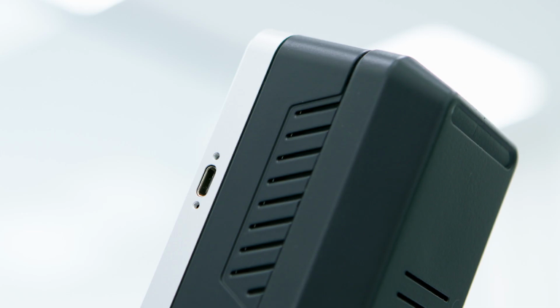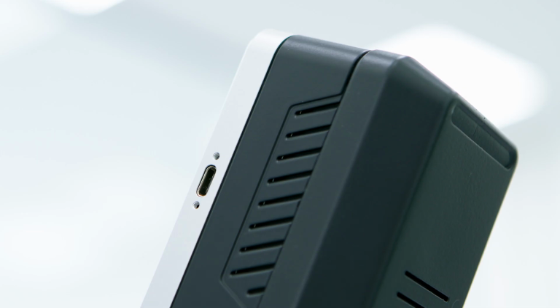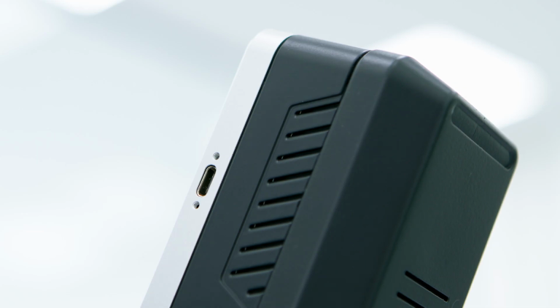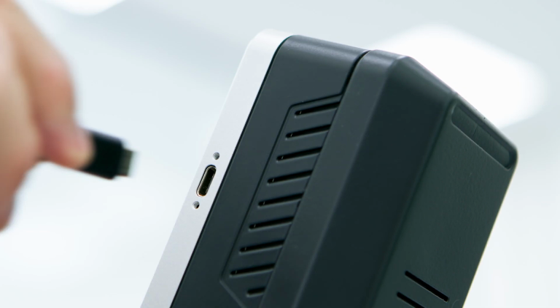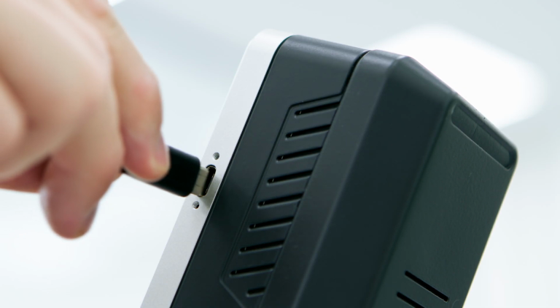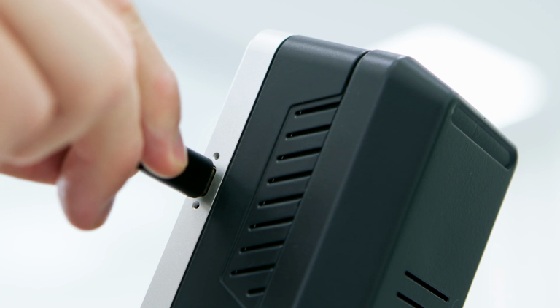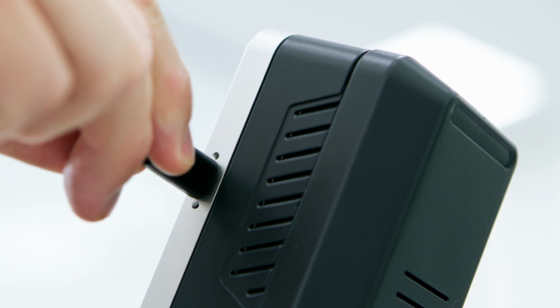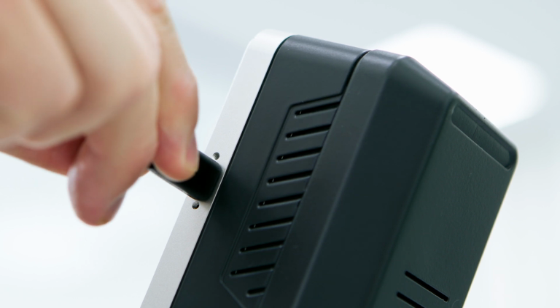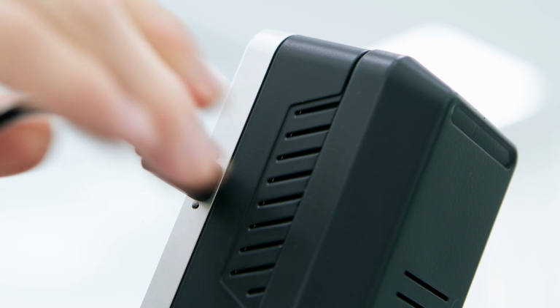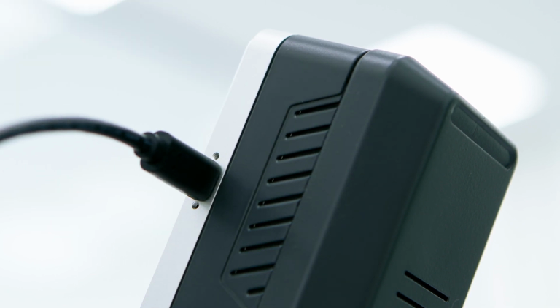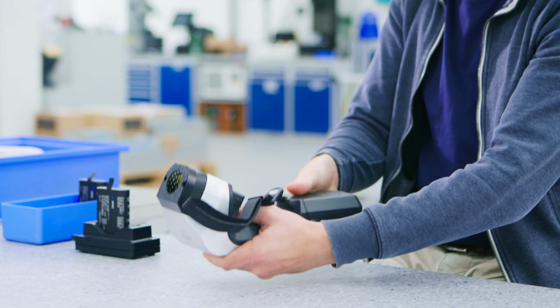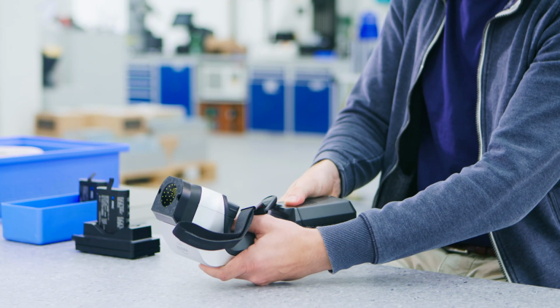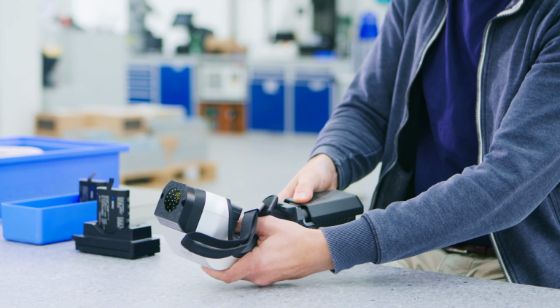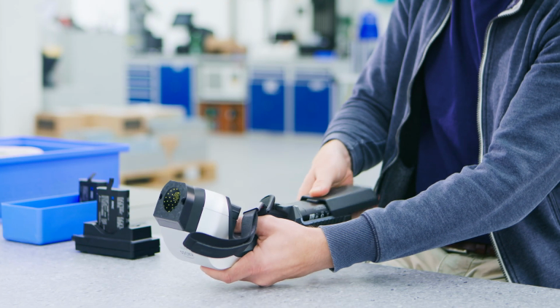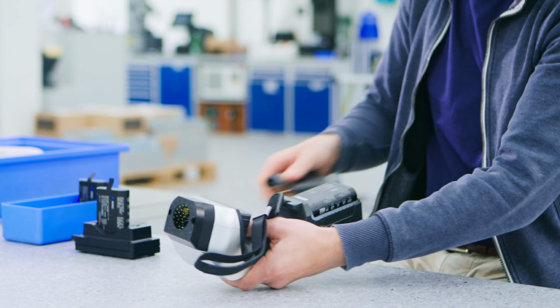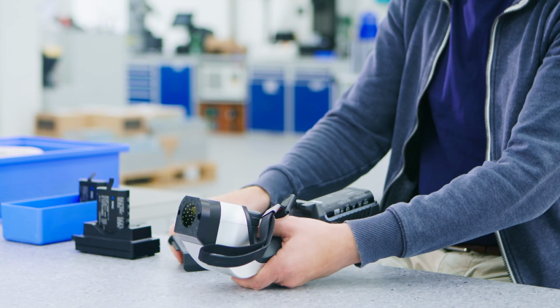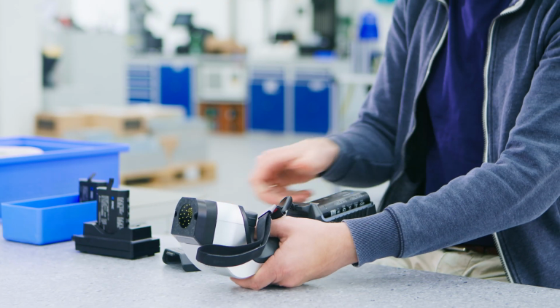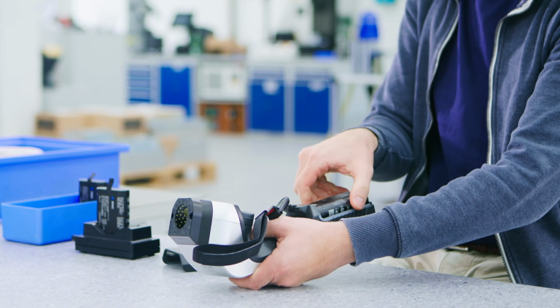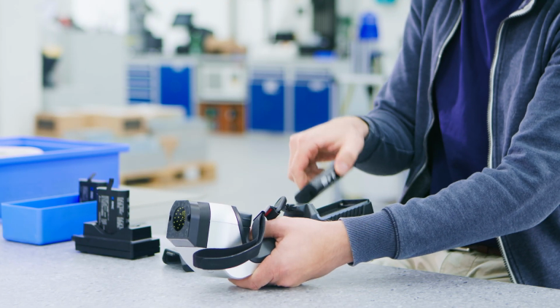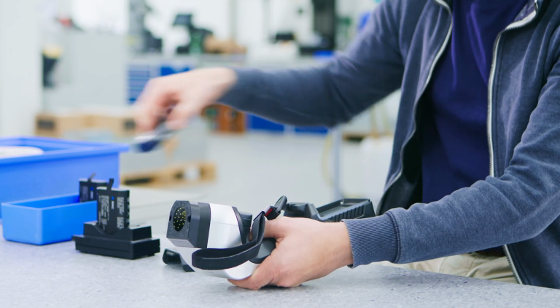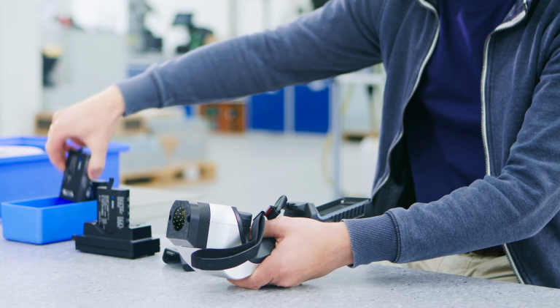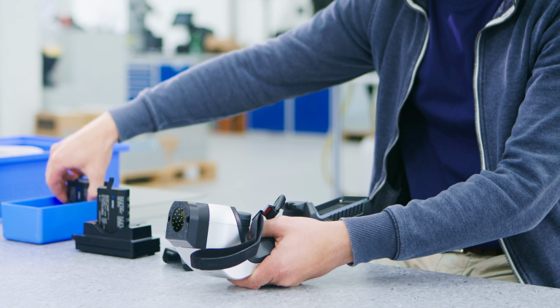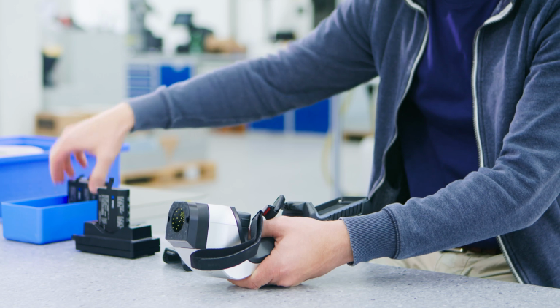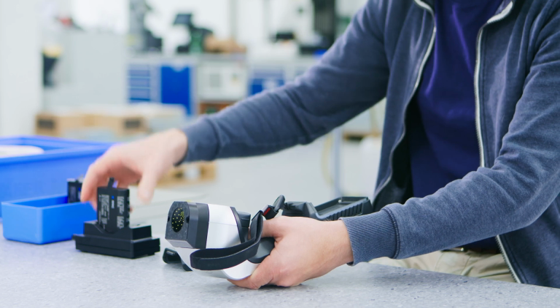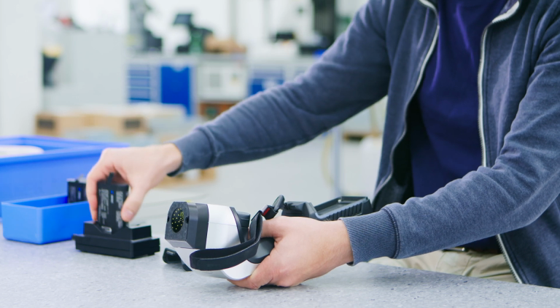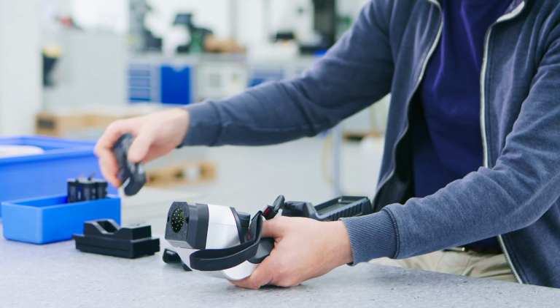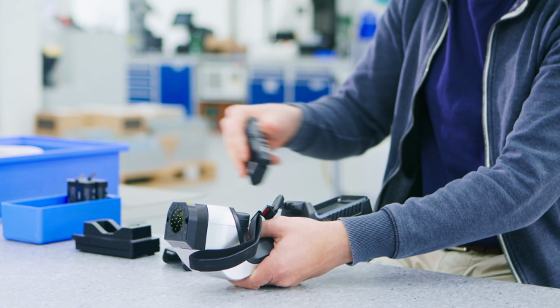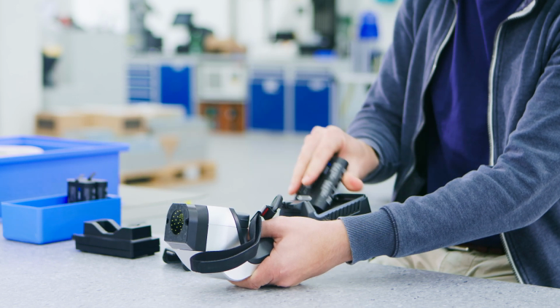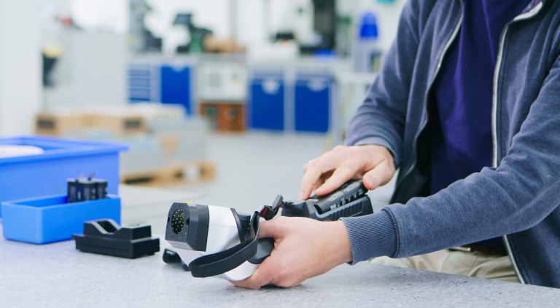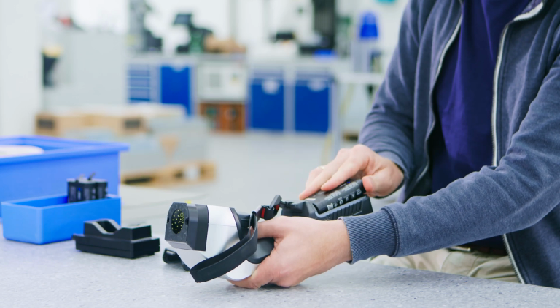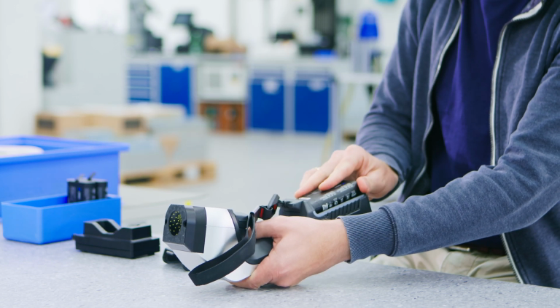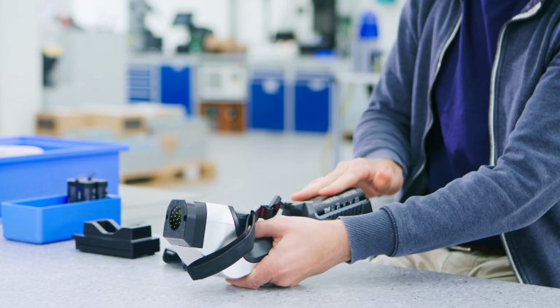The battery can be charged inside Iris, or quickly swapped with a fresh battery from the external charging station, so you are instantly ready for the next measurement.